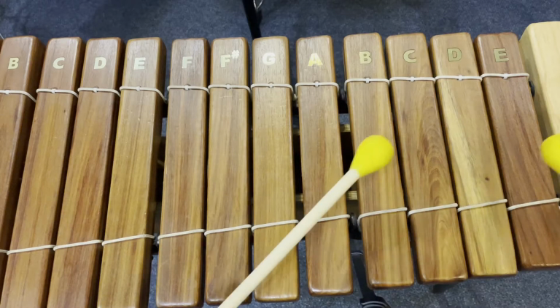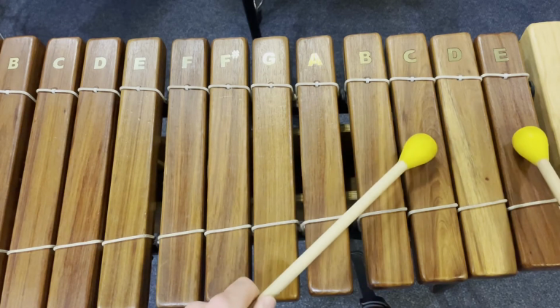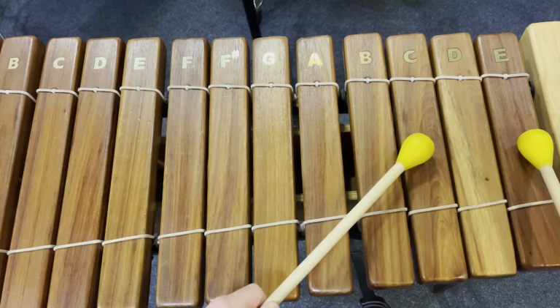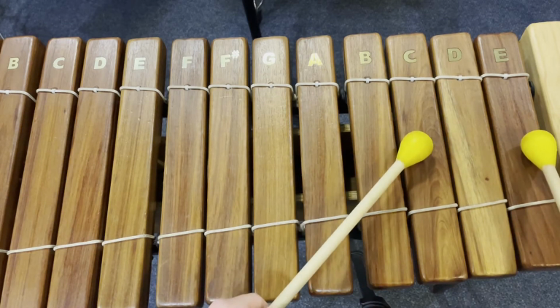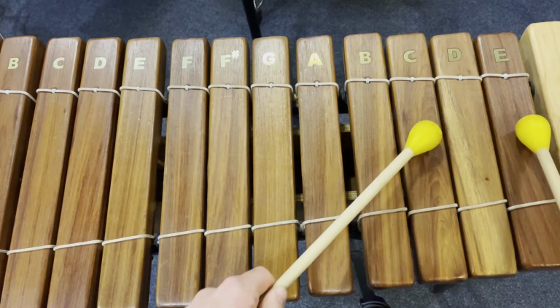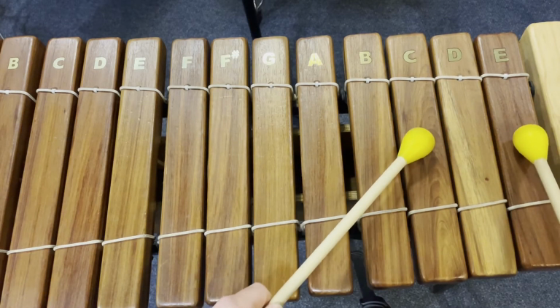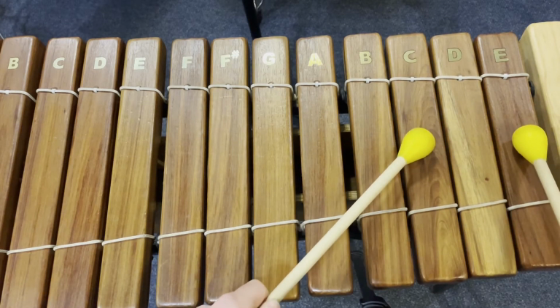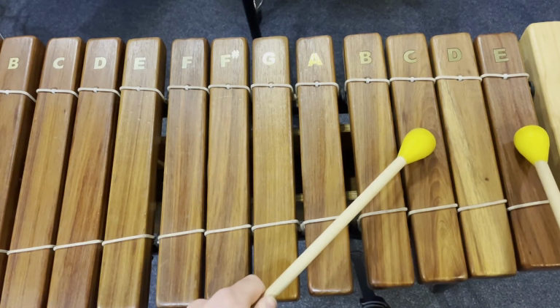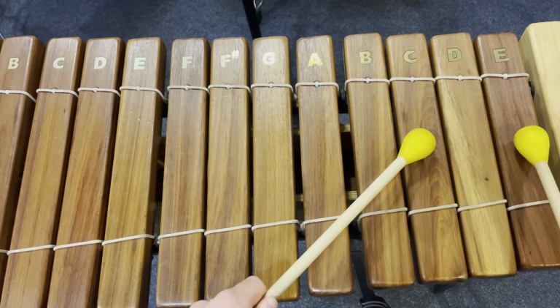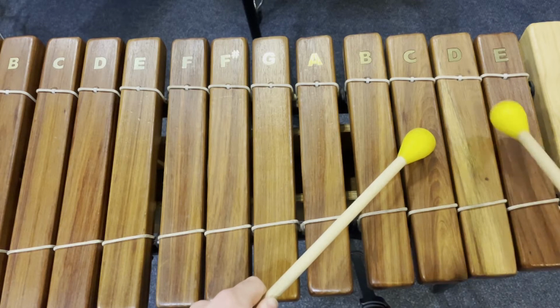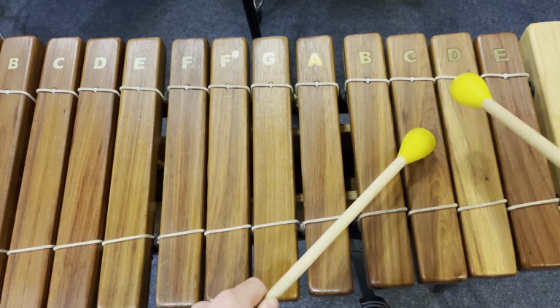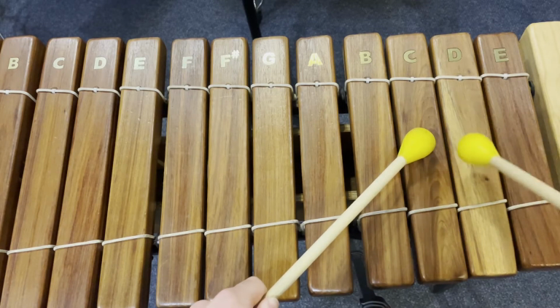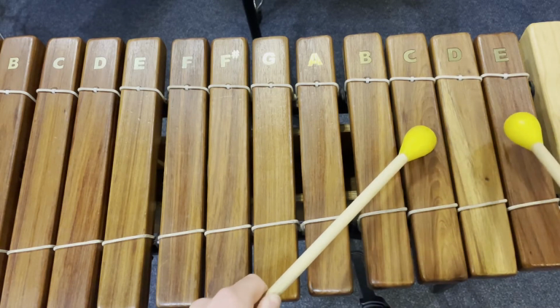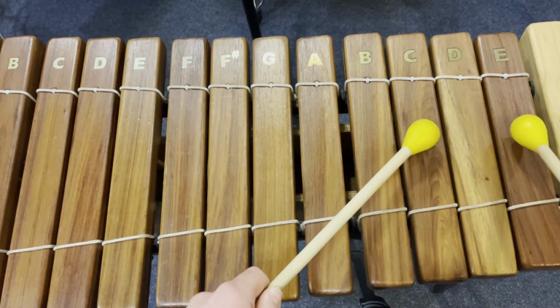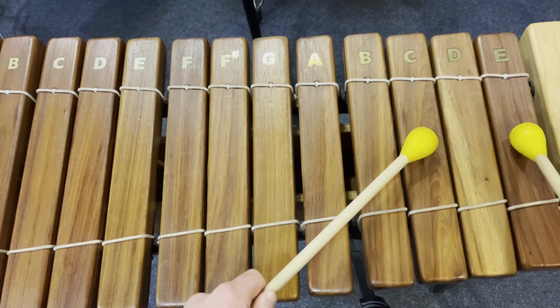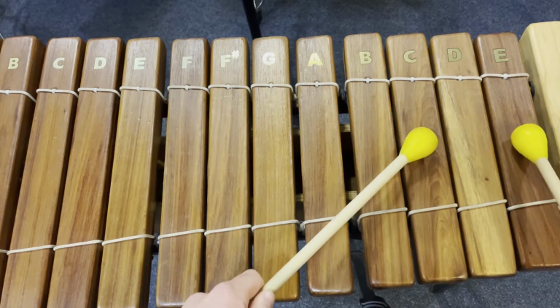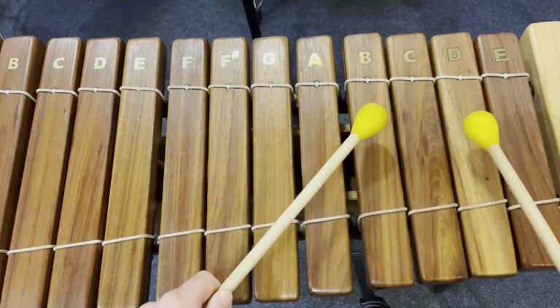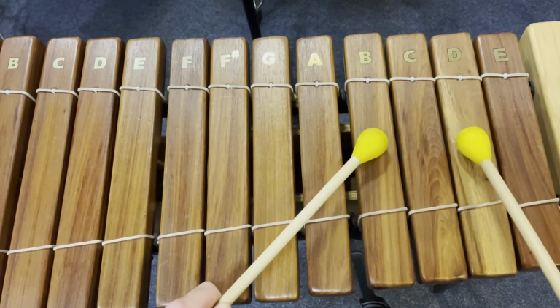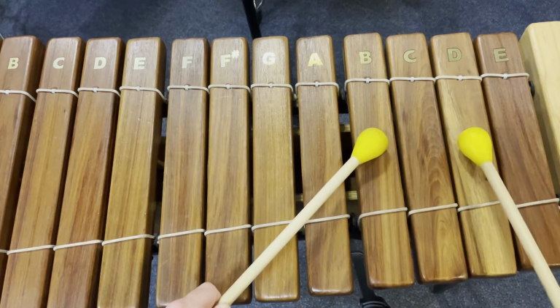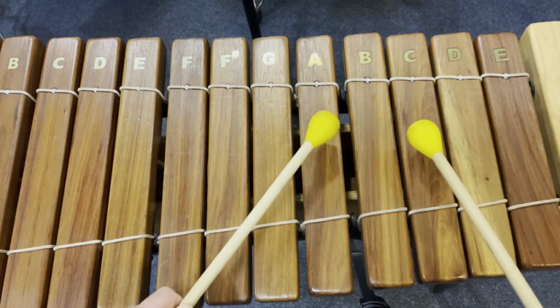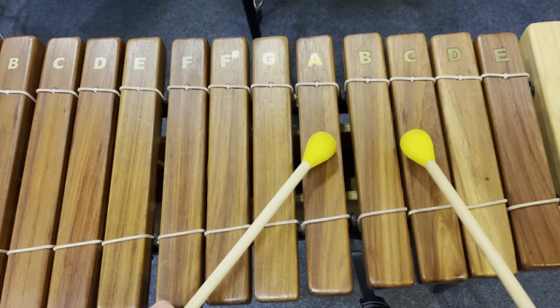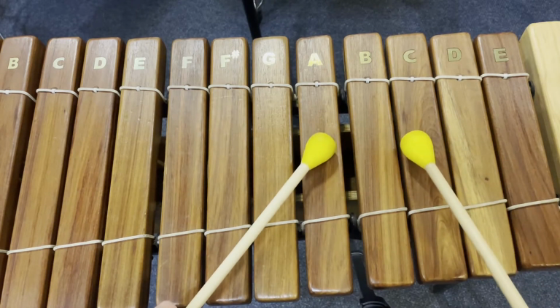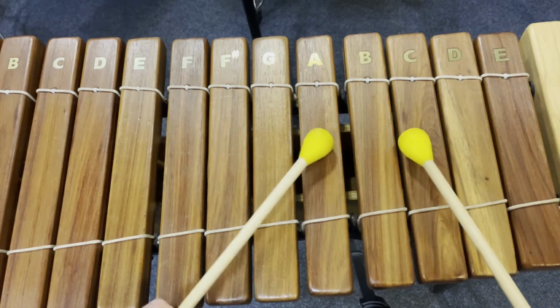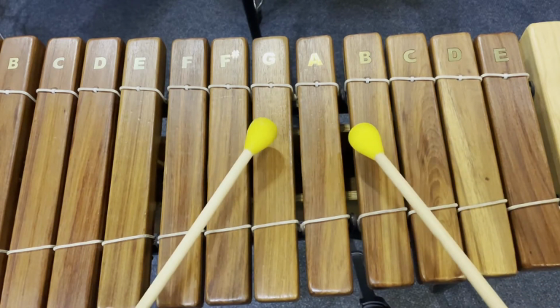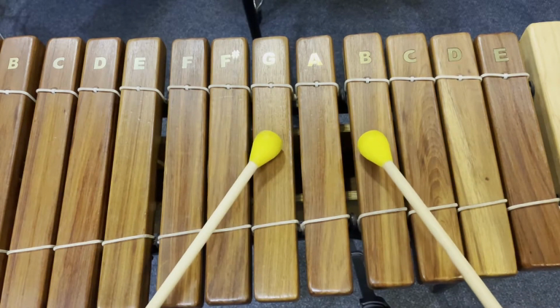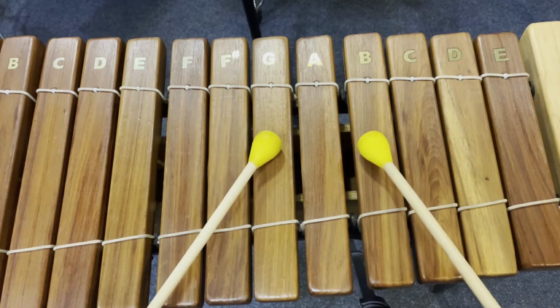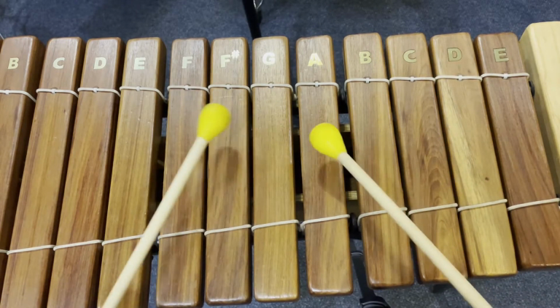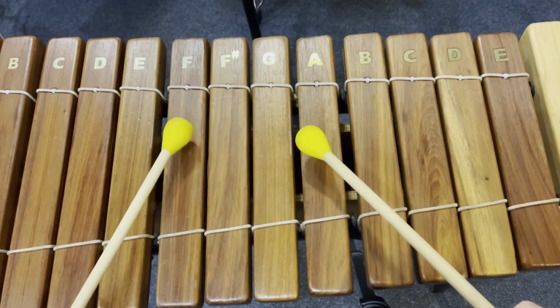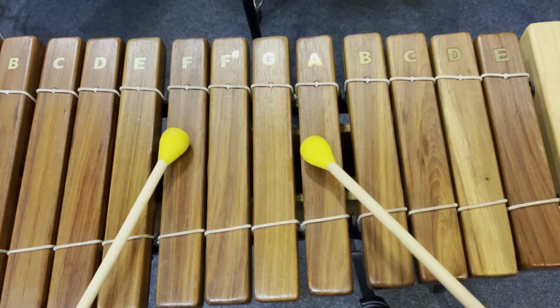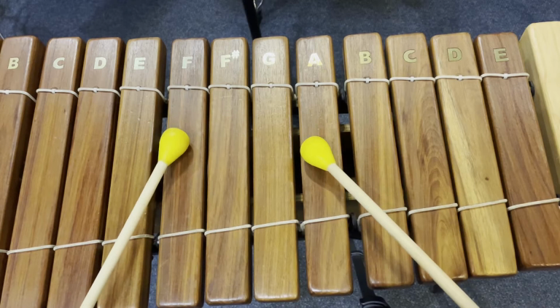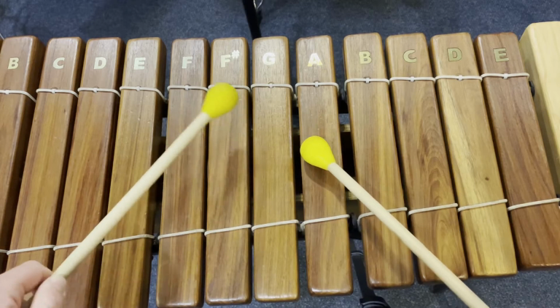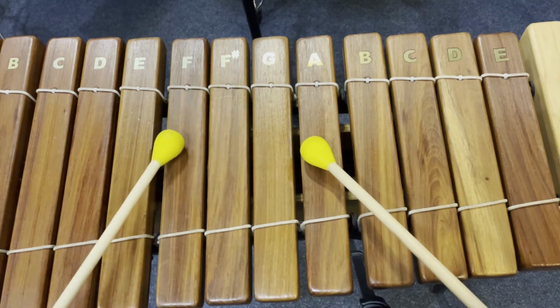The first section of this song goes in pairs: C and E, so you've got one empty note in the middle. C and E, B and D, A, C, G, B, F and A — so we skip the F-sharp.